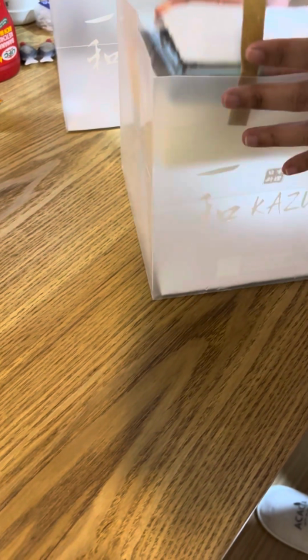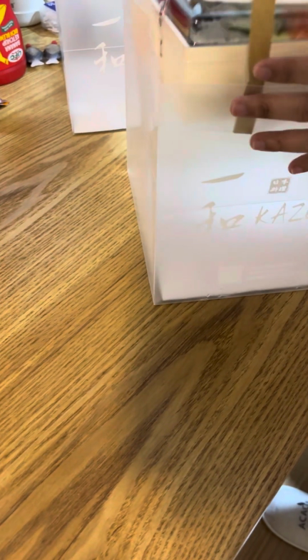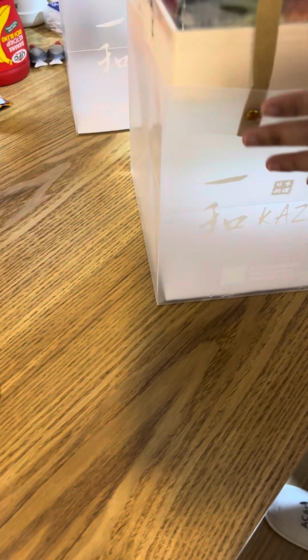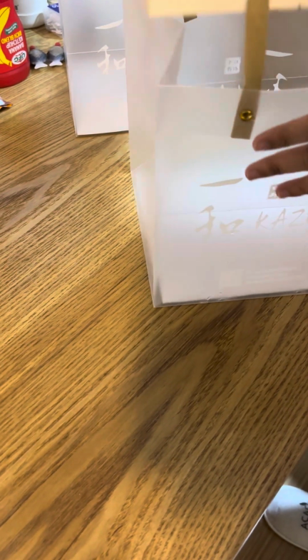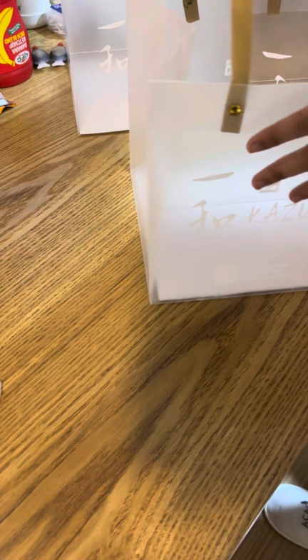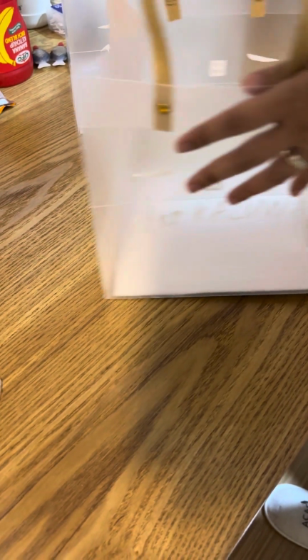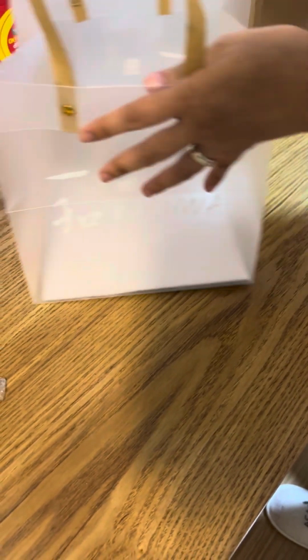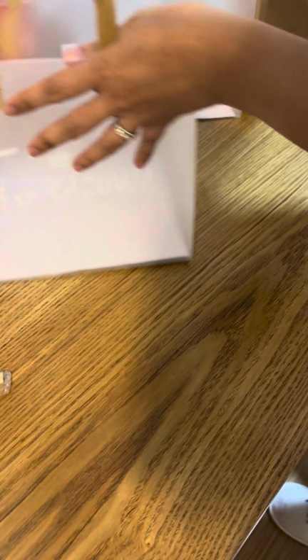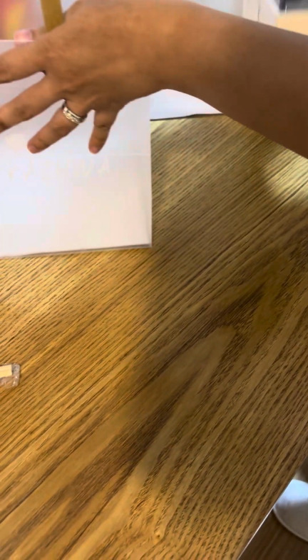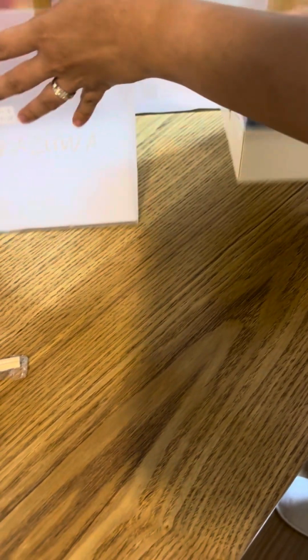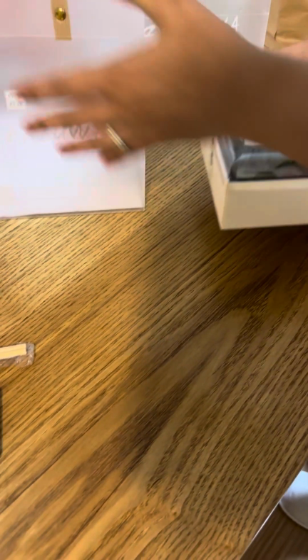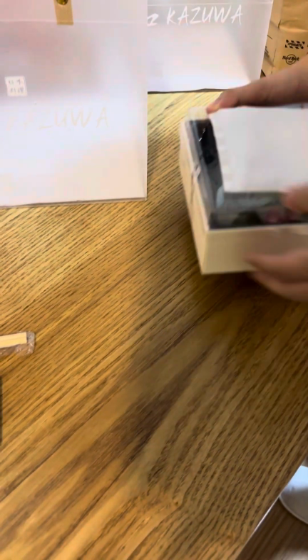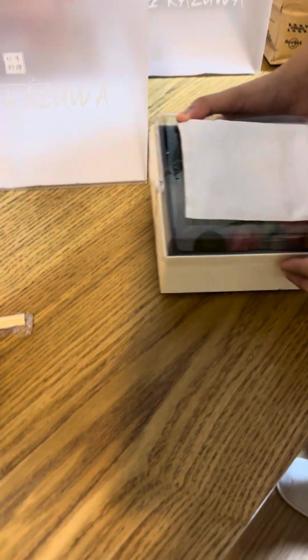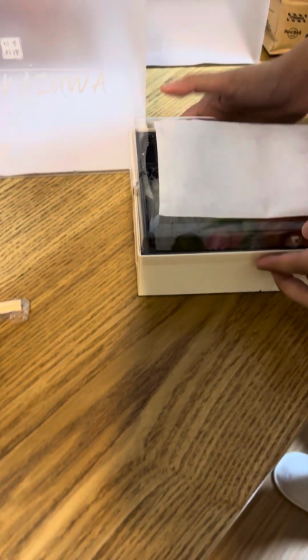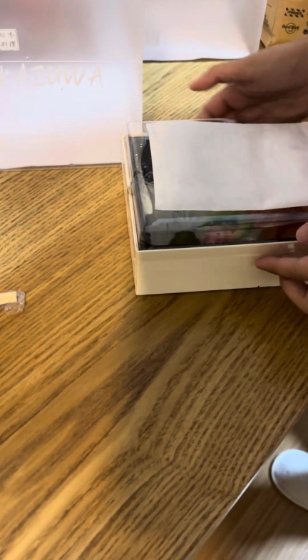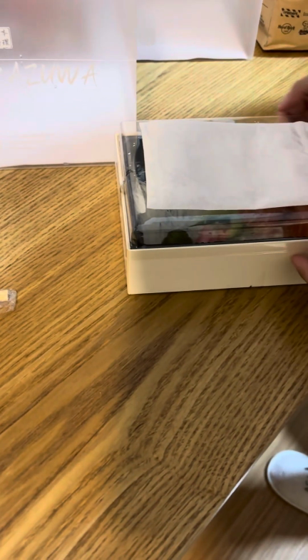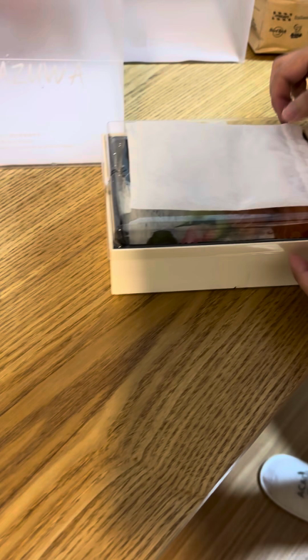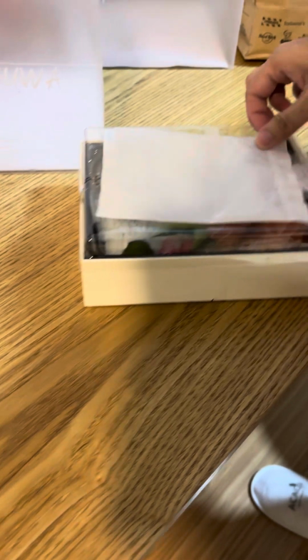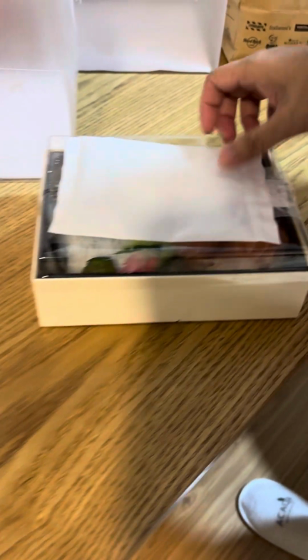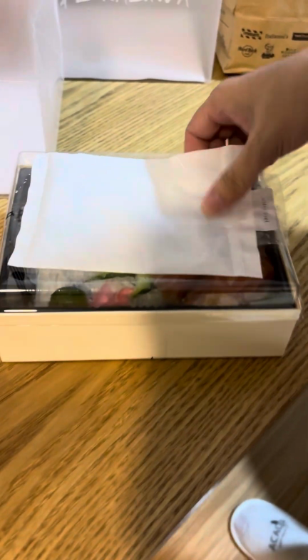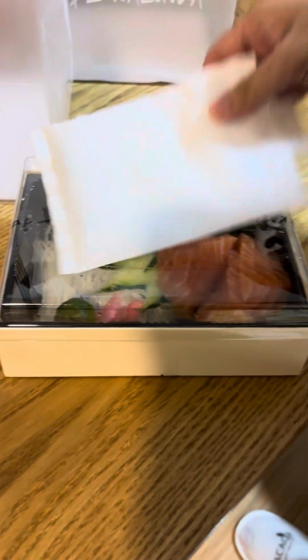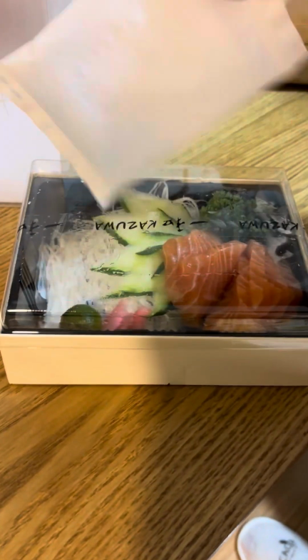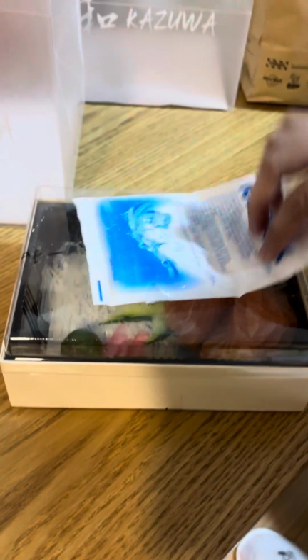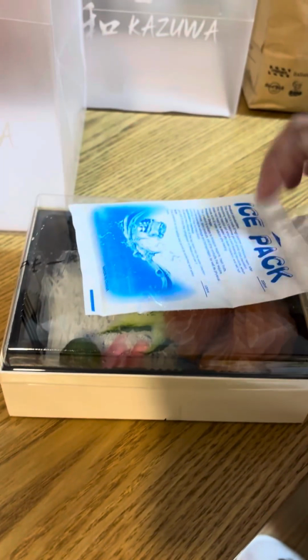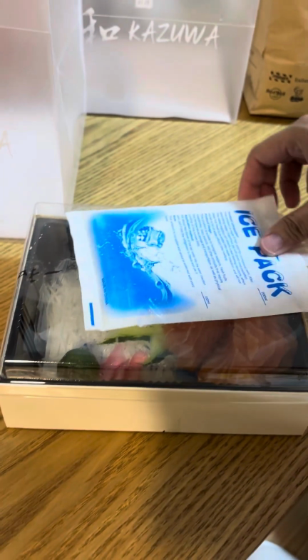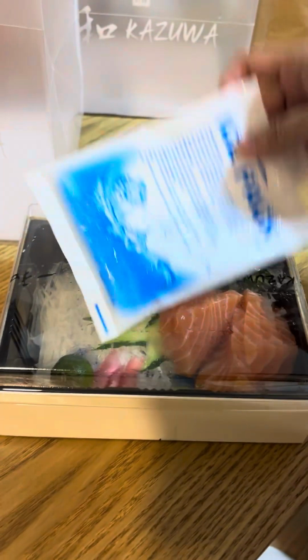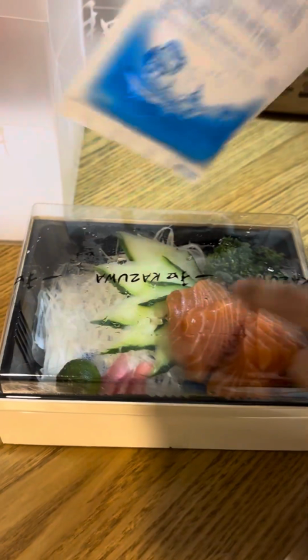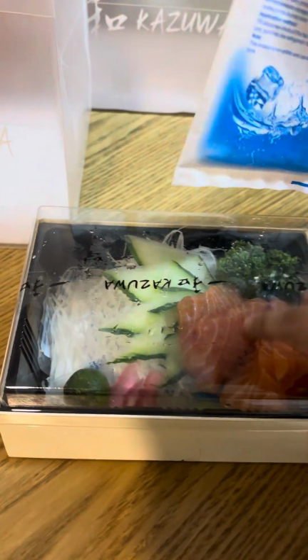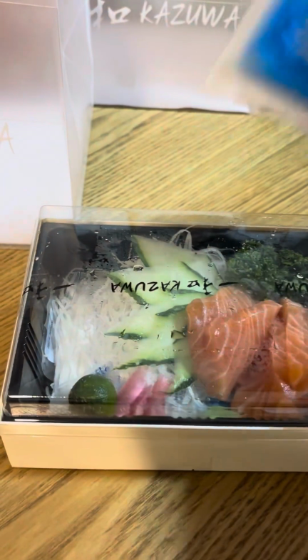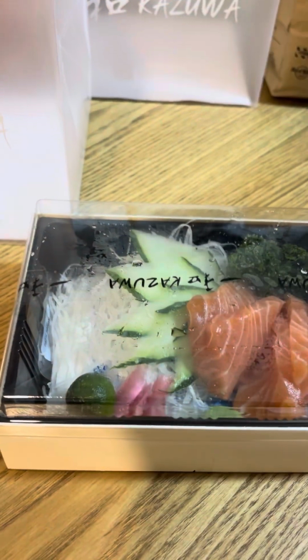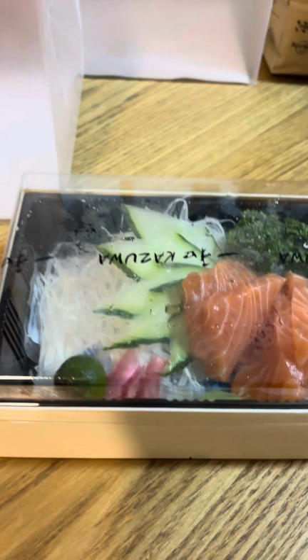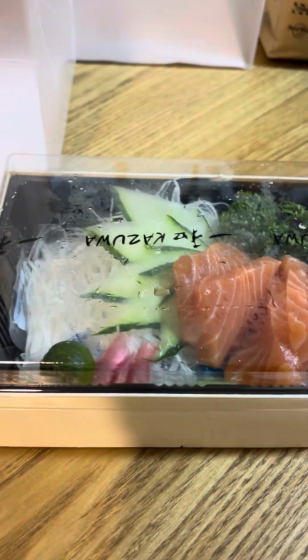This is actually sashimi — salmon sashimi. It comes with an ice pack so it stays fresh and won't go bad.